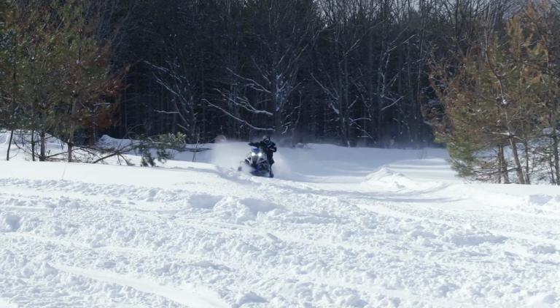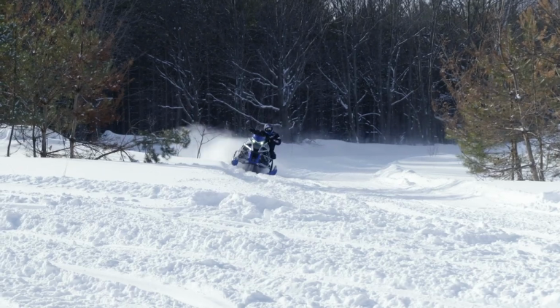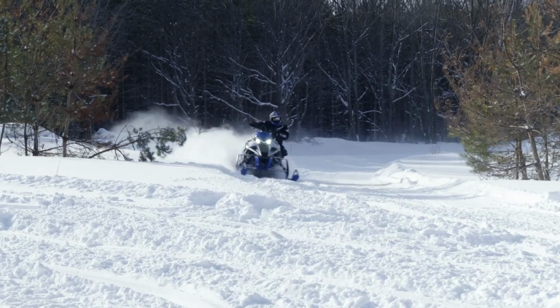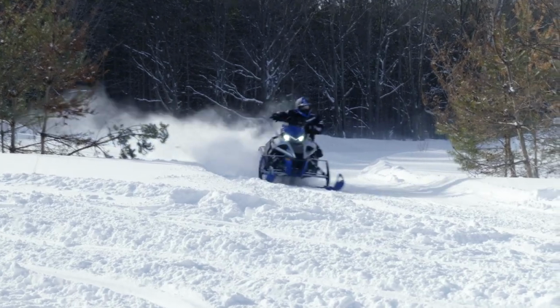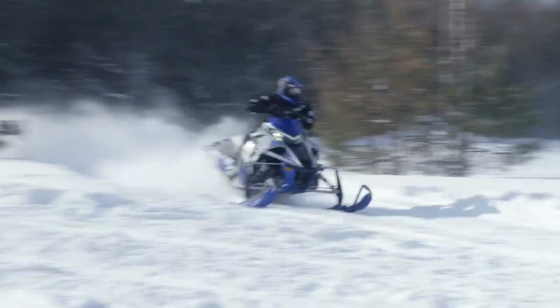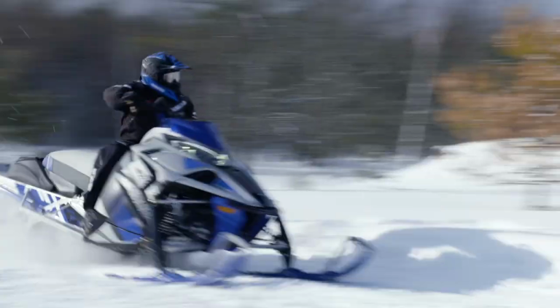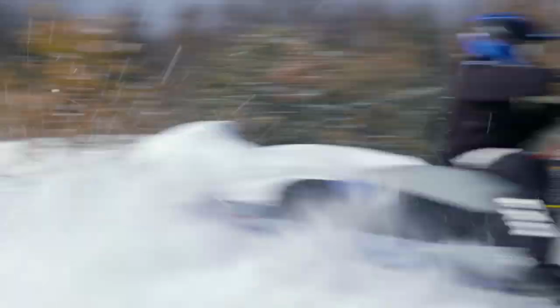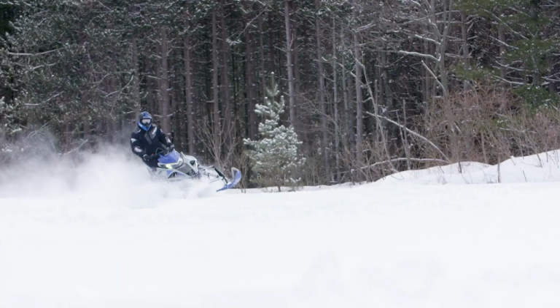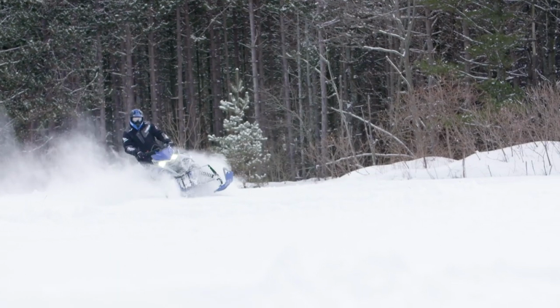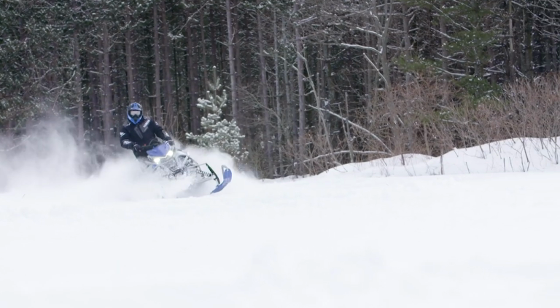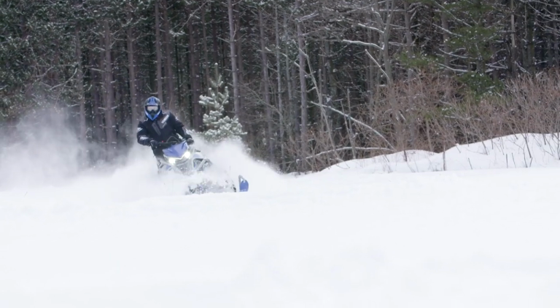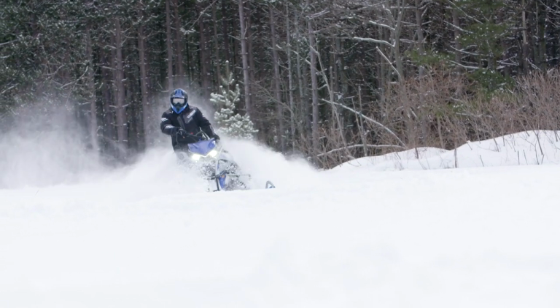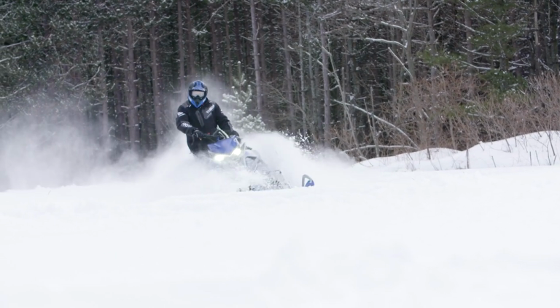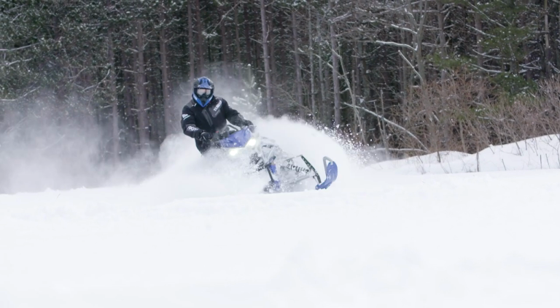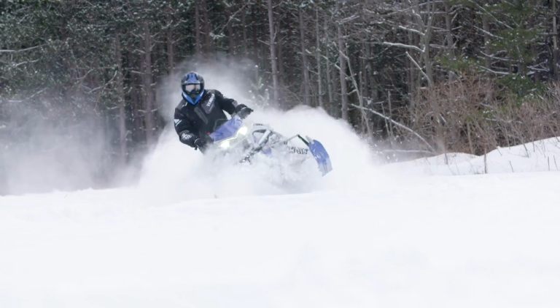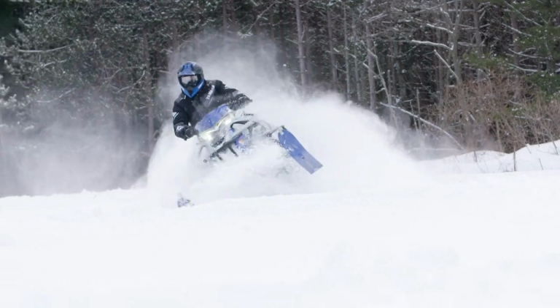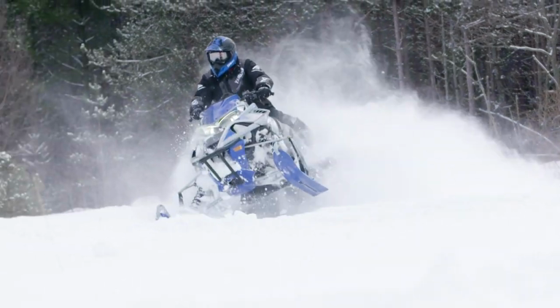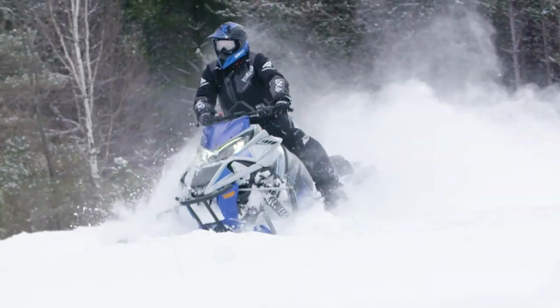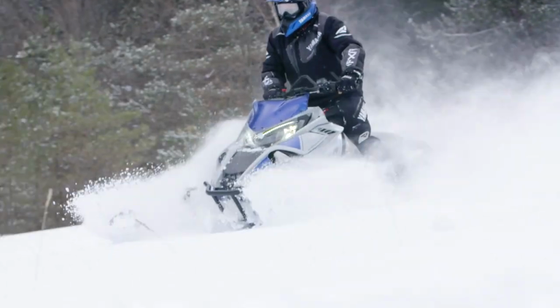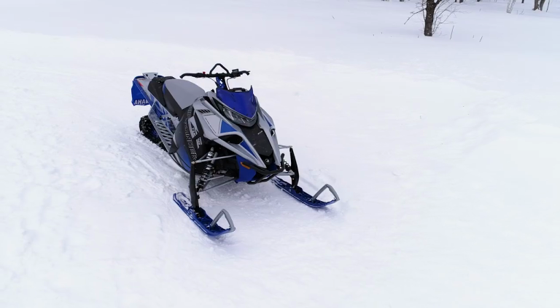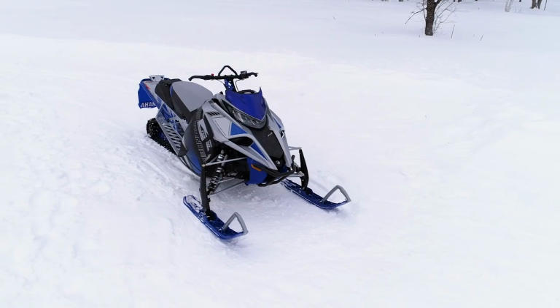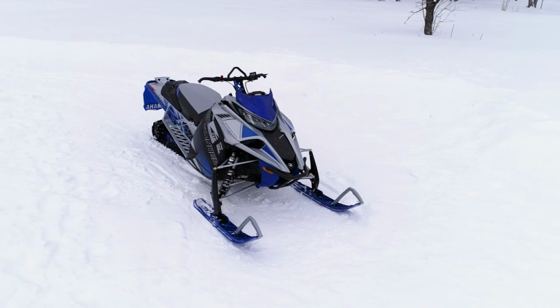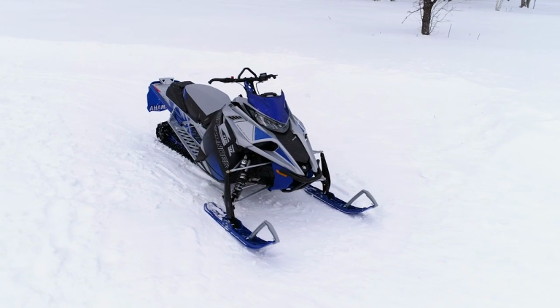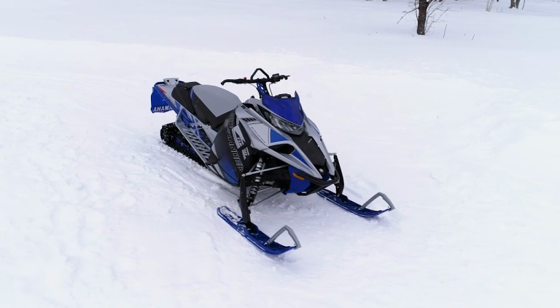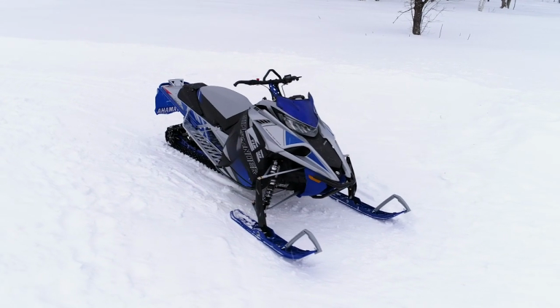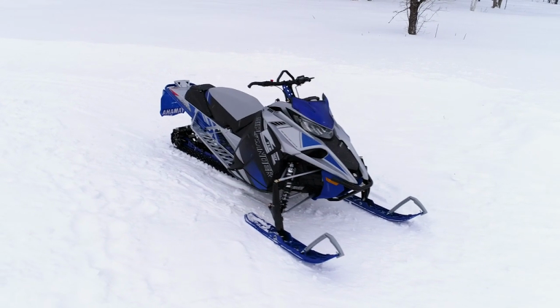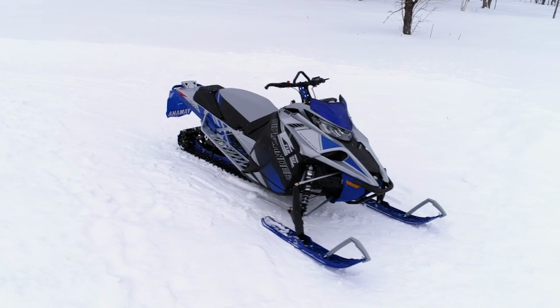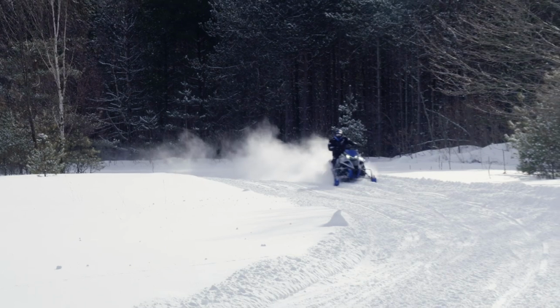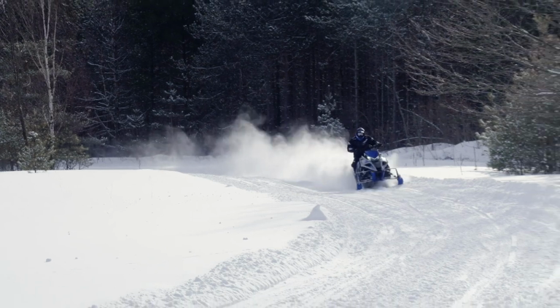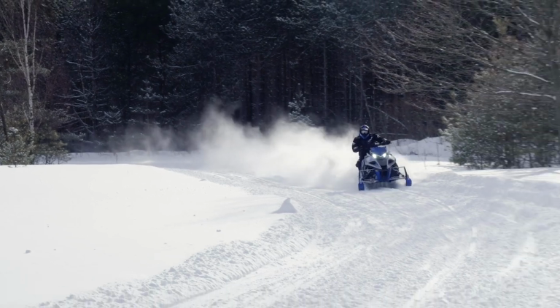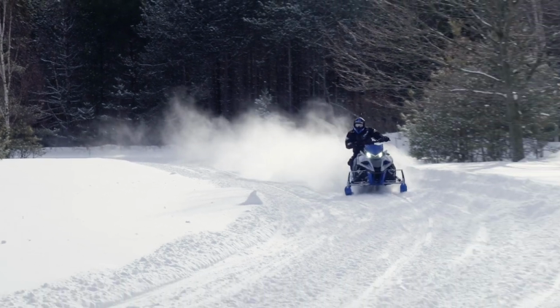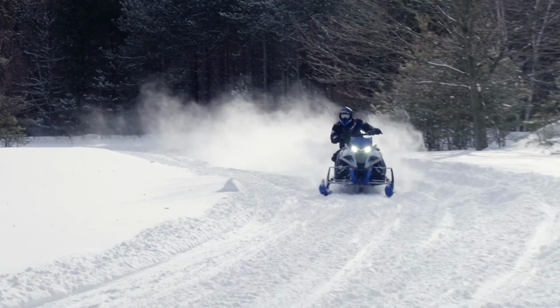The 2022 Sidewinder XTX LE comes equipped with the most powerful production engine in the business in the Genesis 998T, and in striking Frost Silver and Yamaha Blue color schemes.